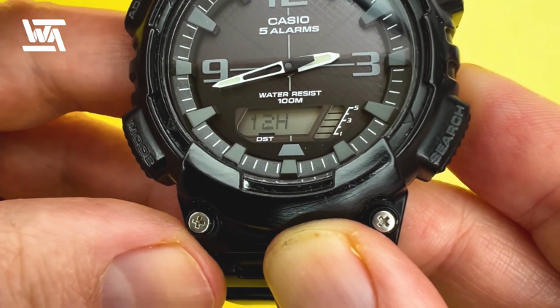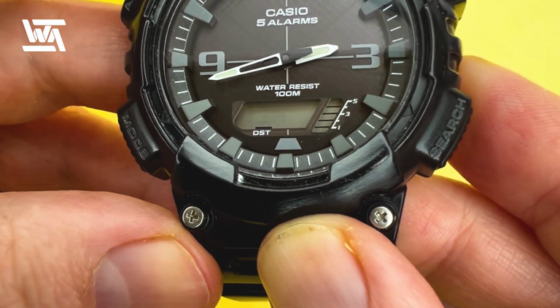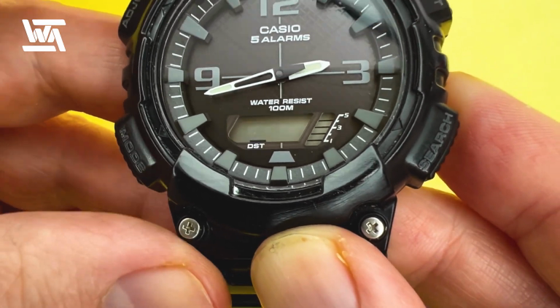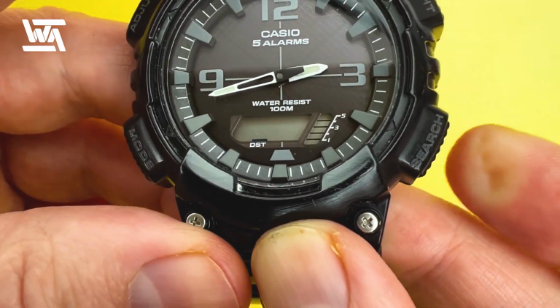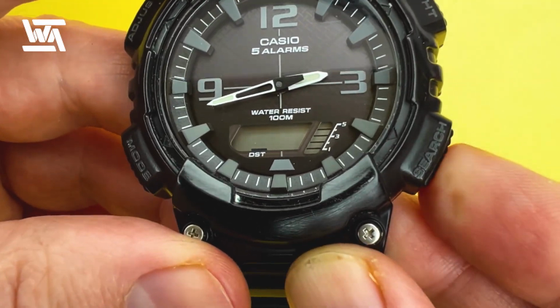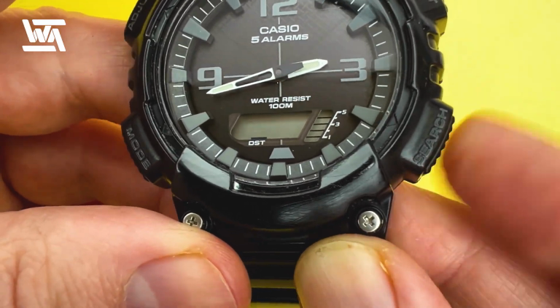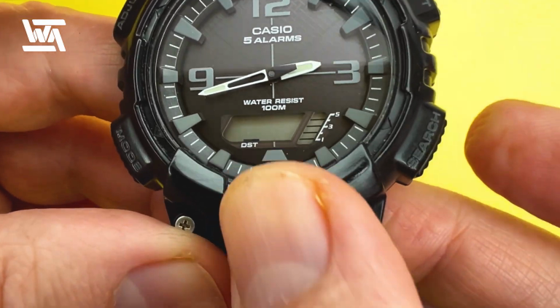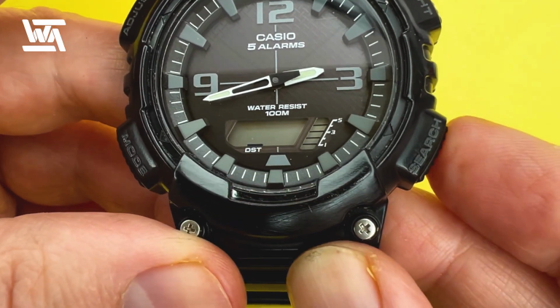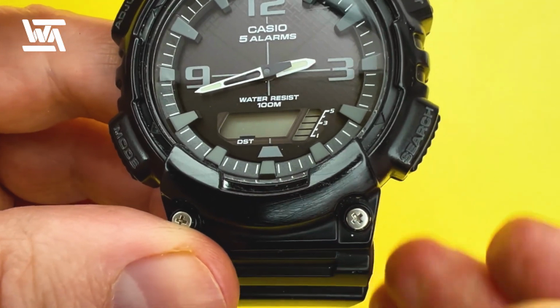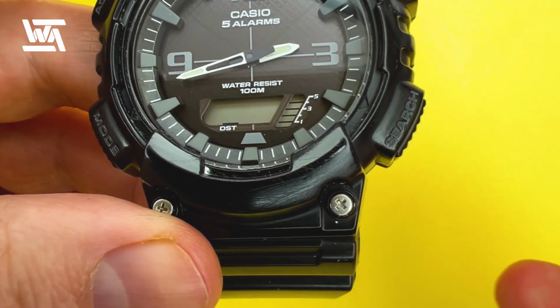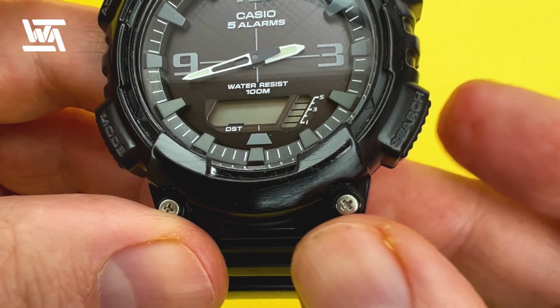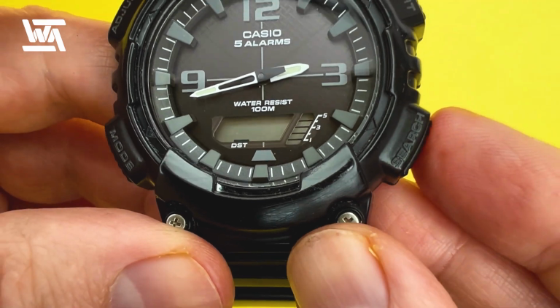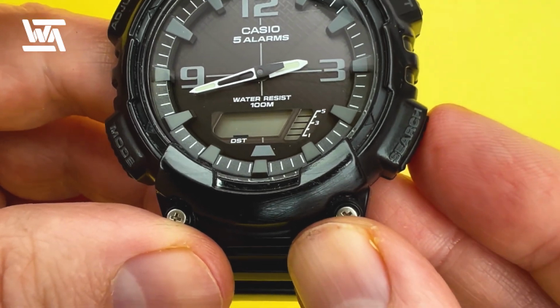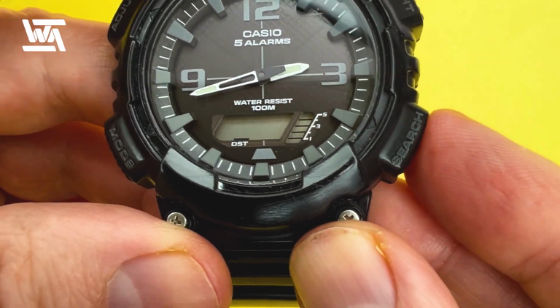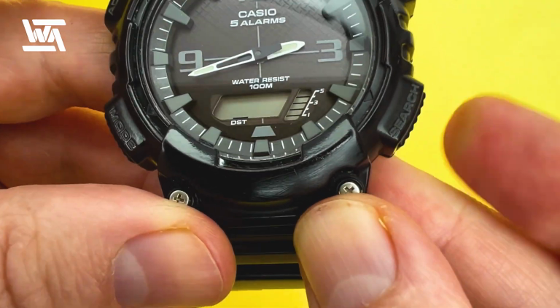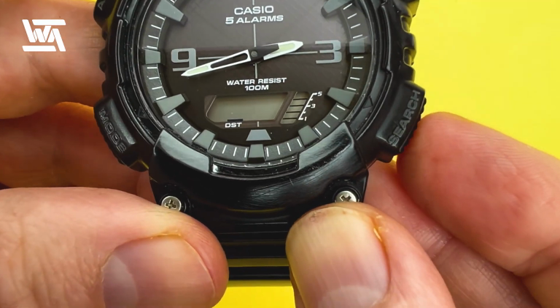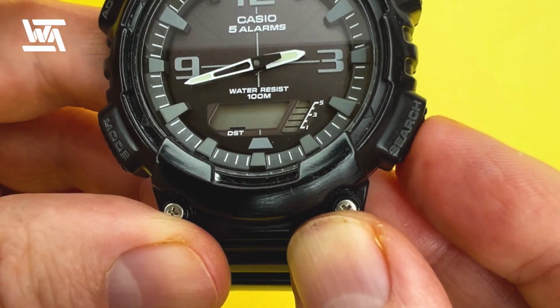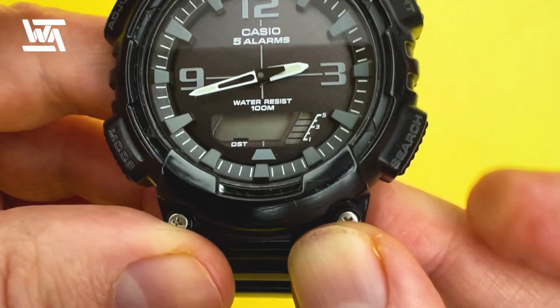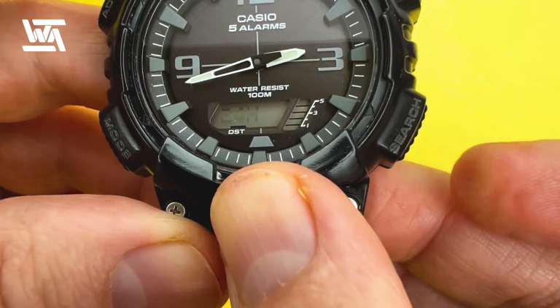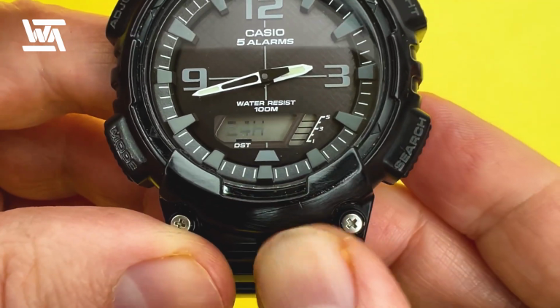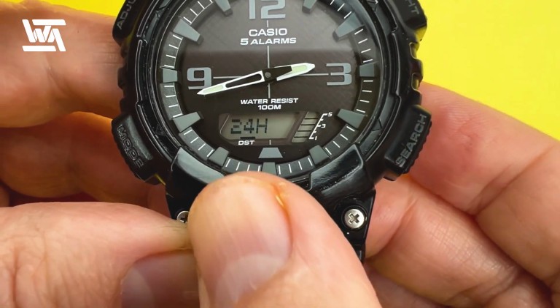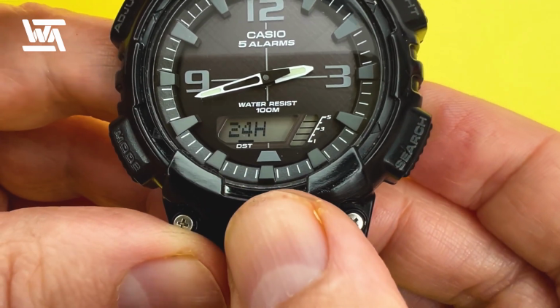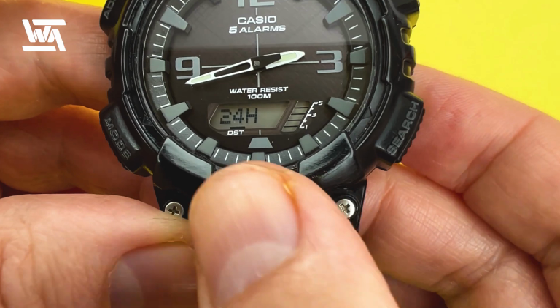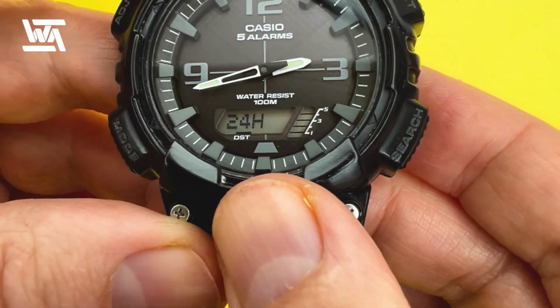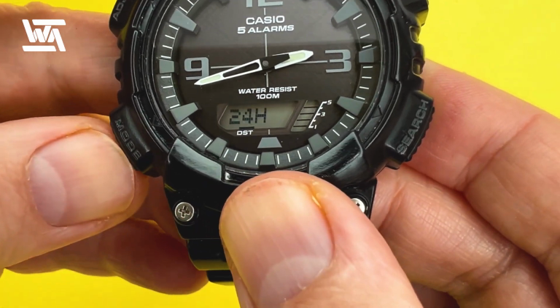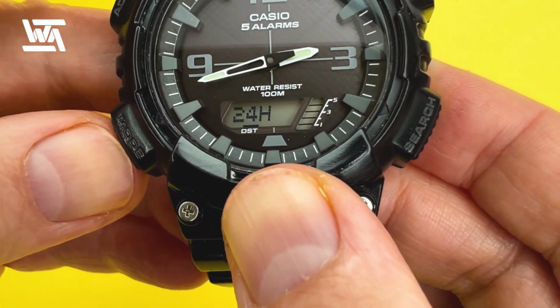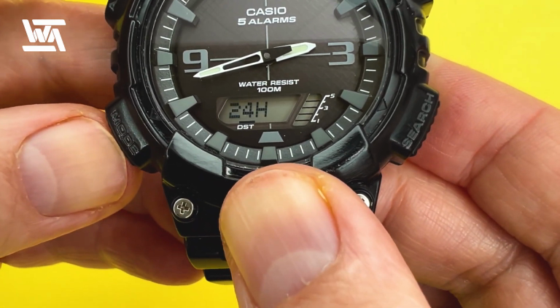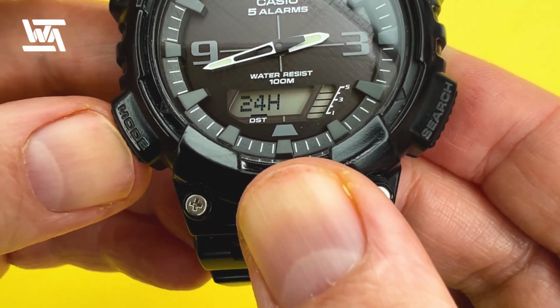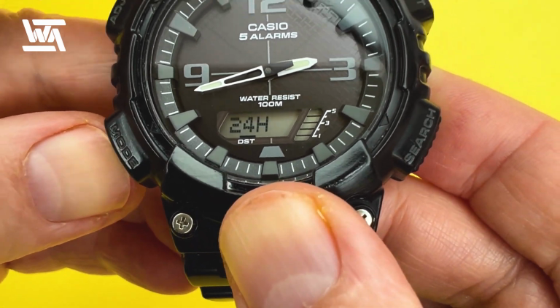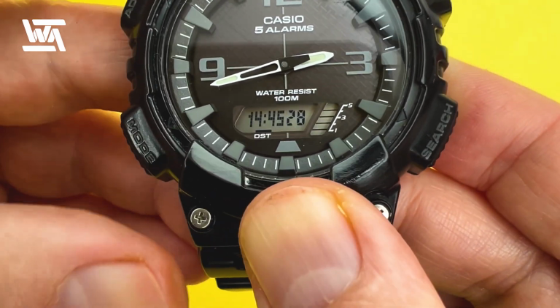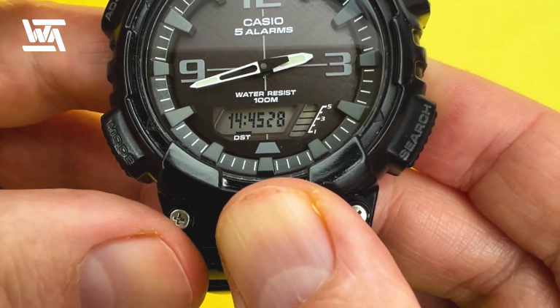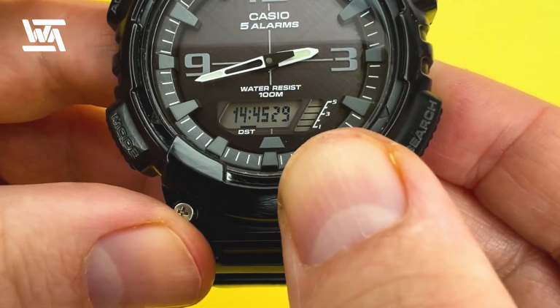The next option is 12-hour or 24-hour format. I'm going to put it in 24-hour format, also known as military time in the USA, just so you can see how it looks on the digital display.